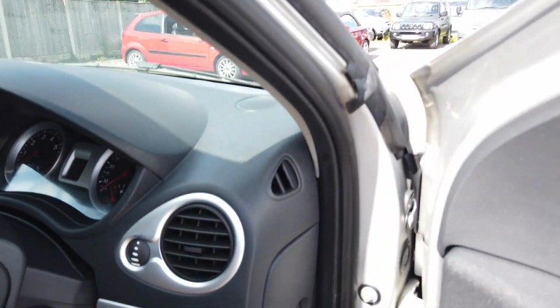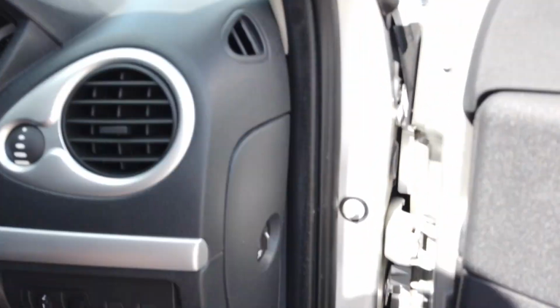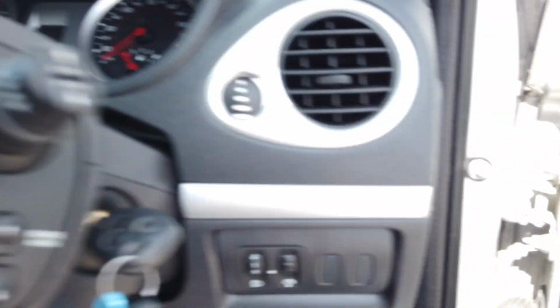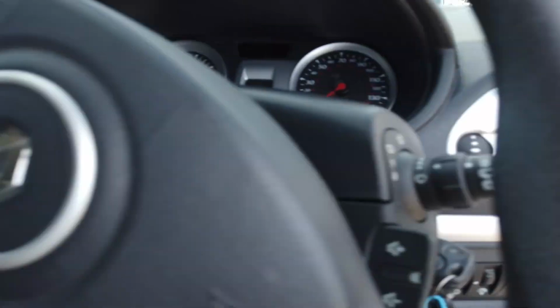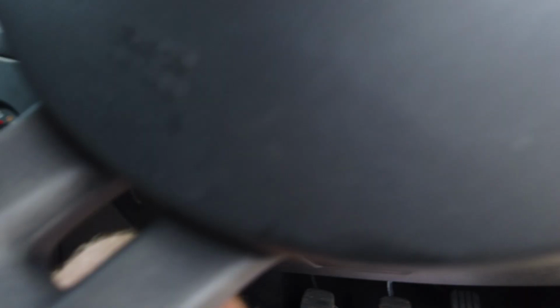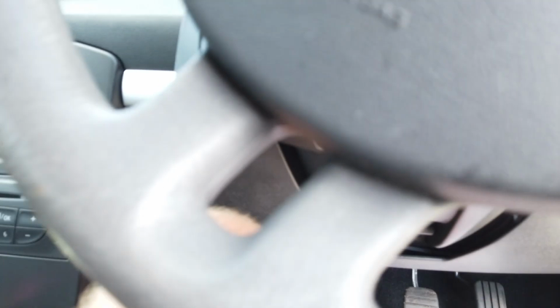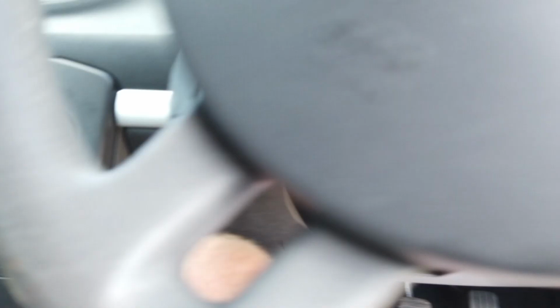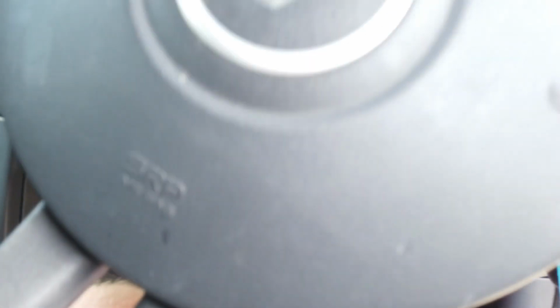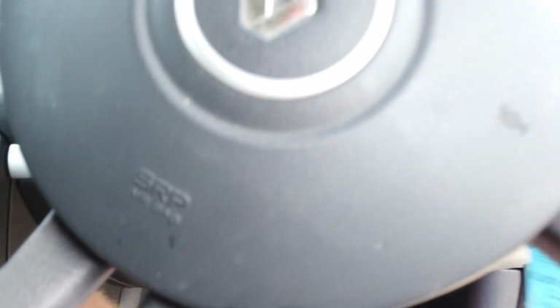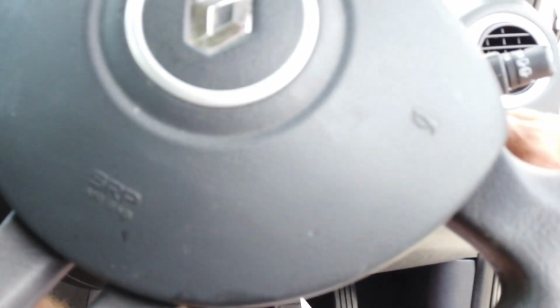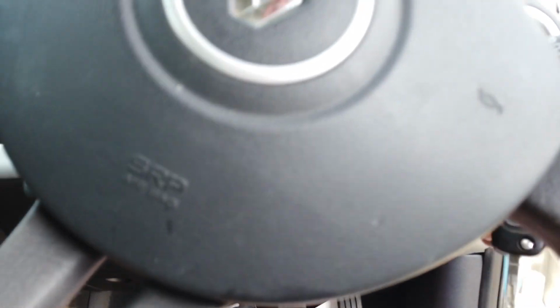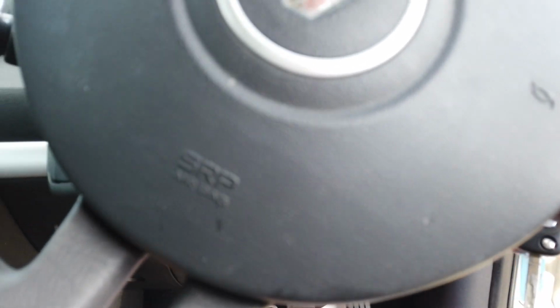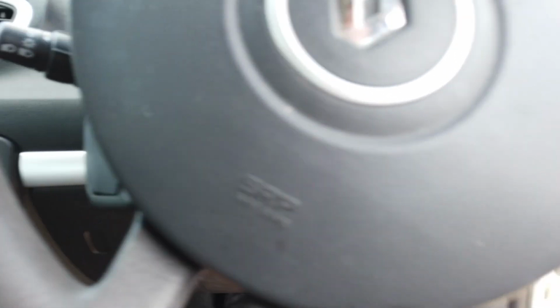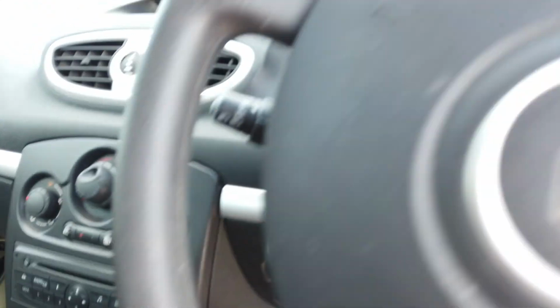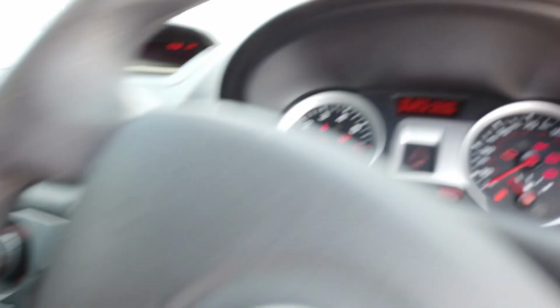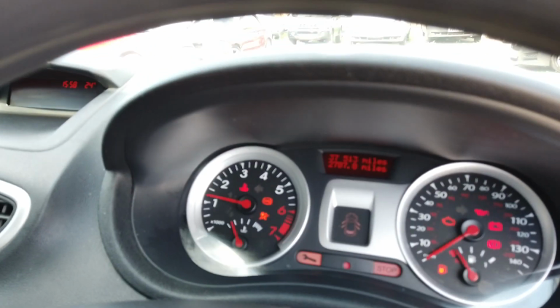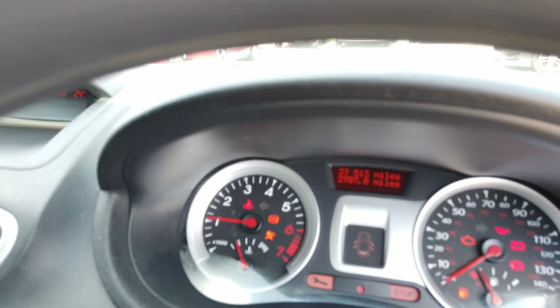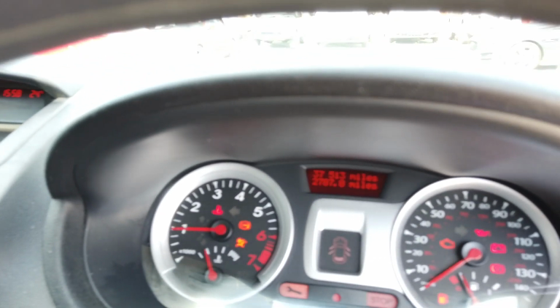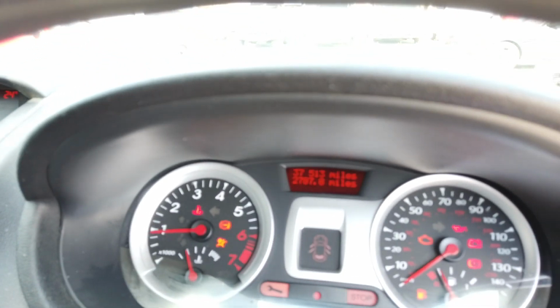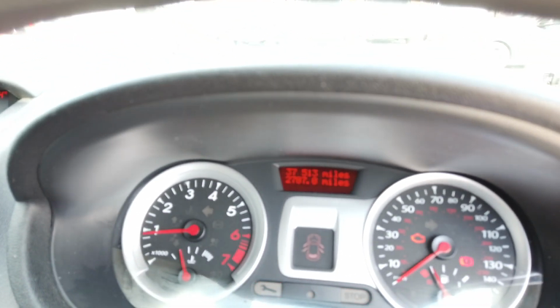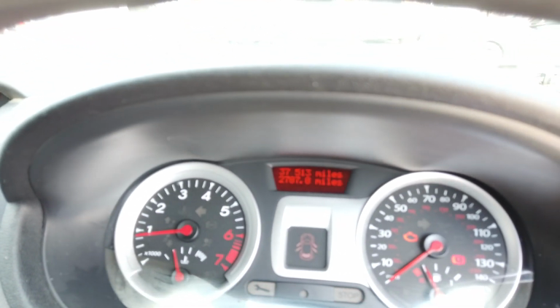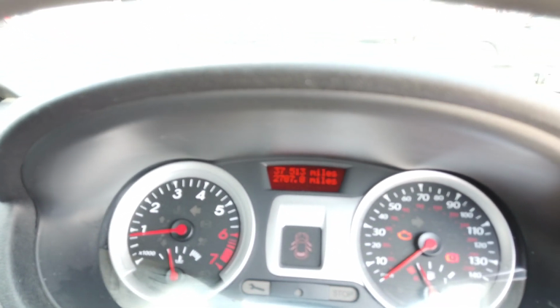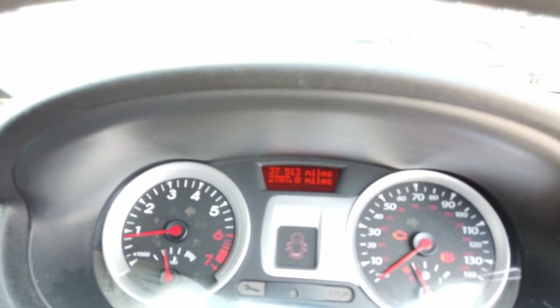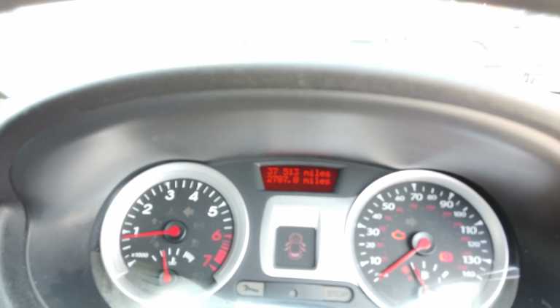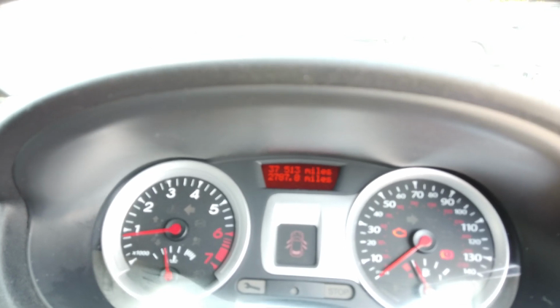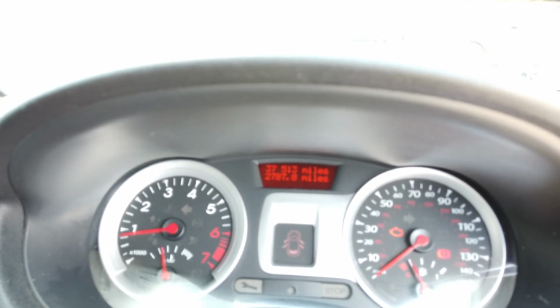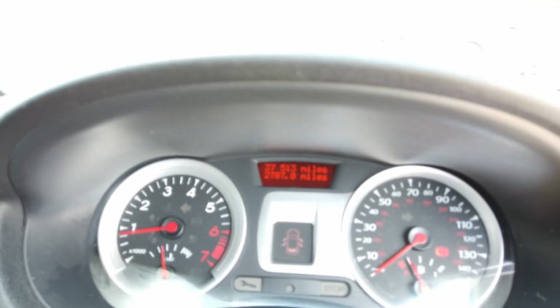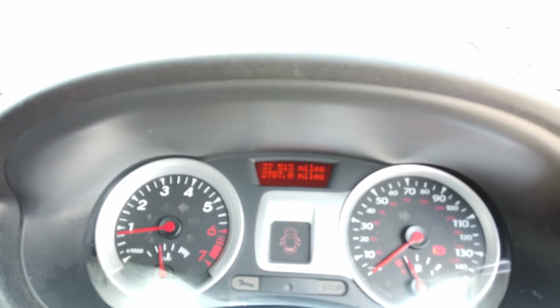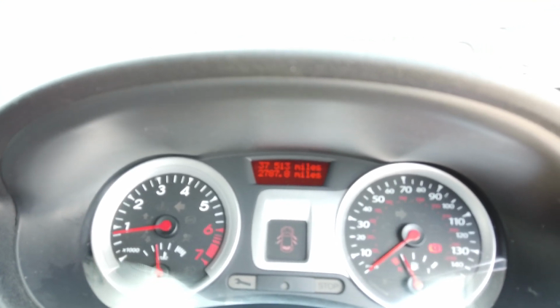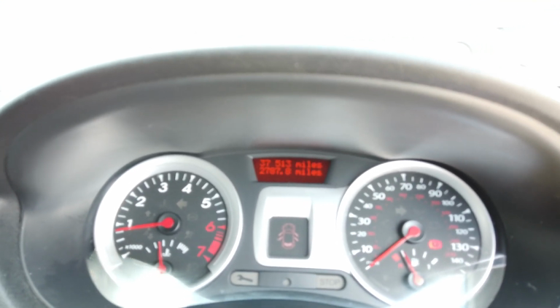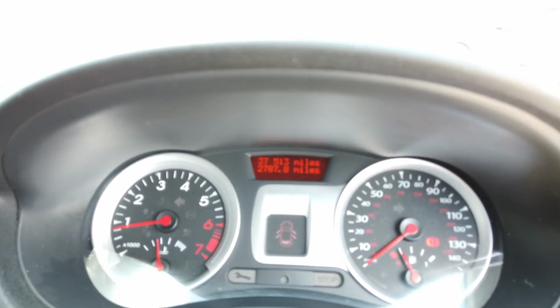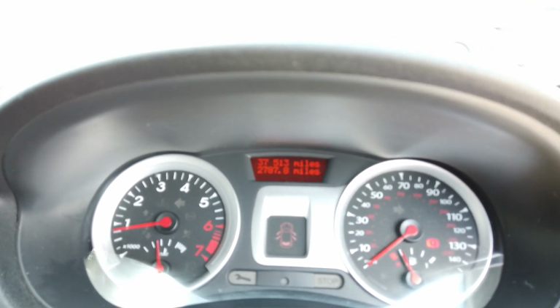The car's got two keys. Let me start it up for you. So it's covered 37,513 miles, as you can see there.